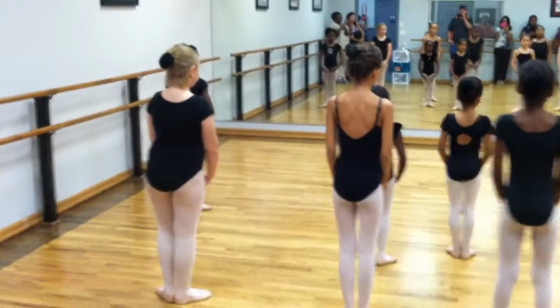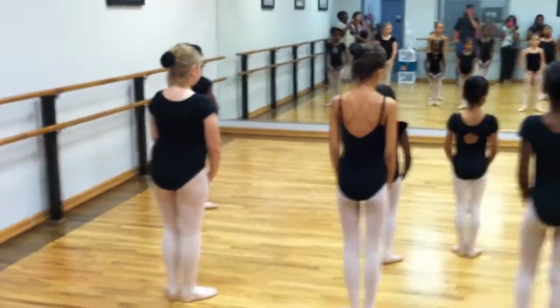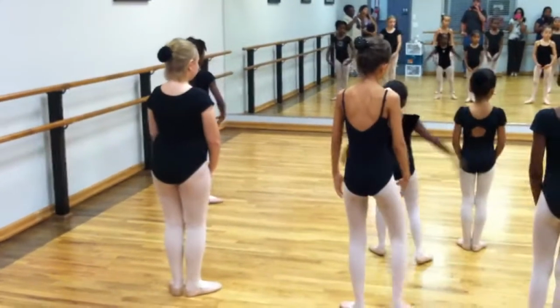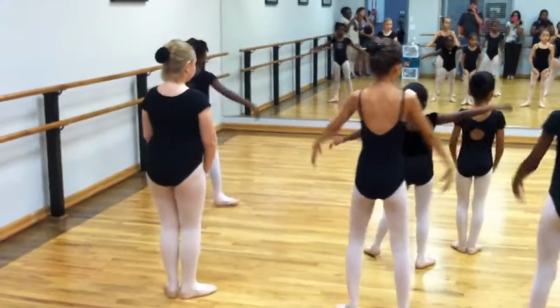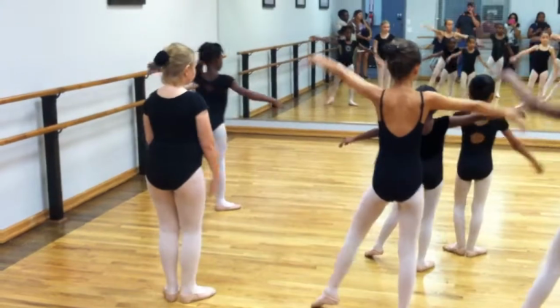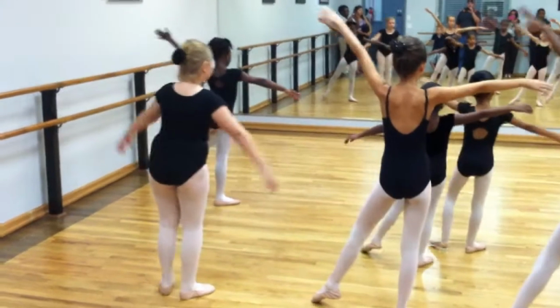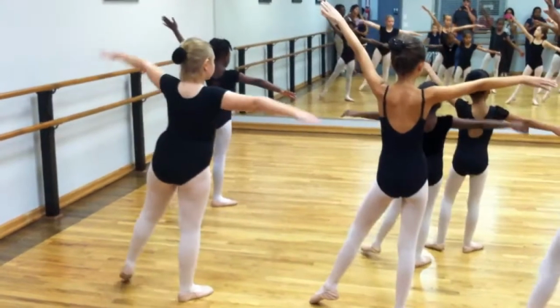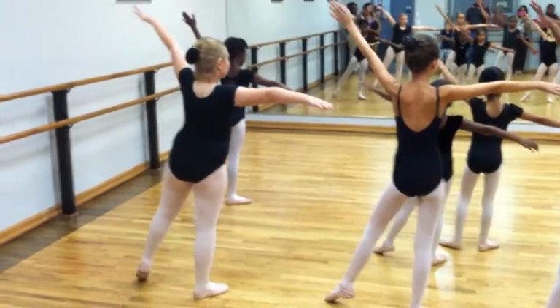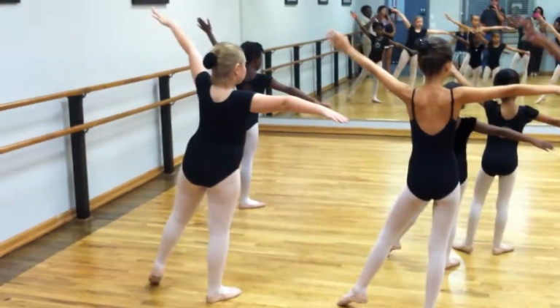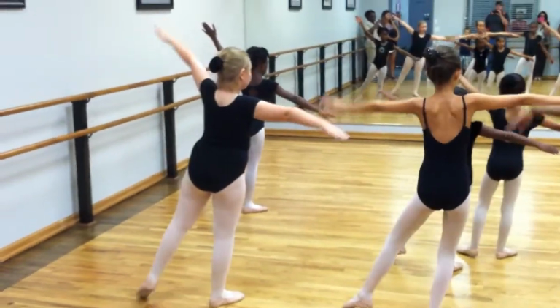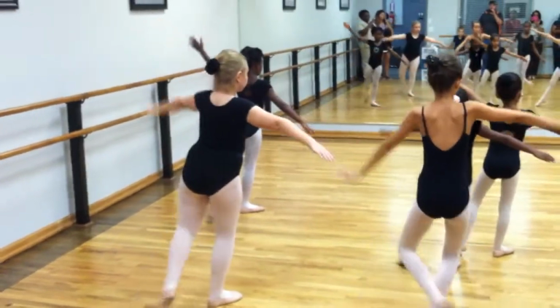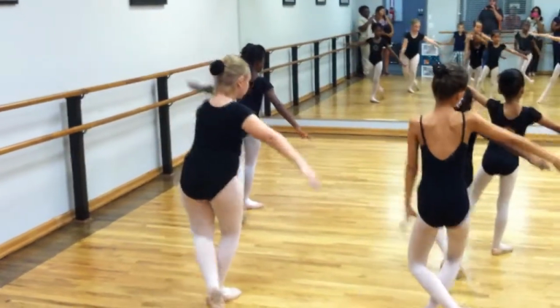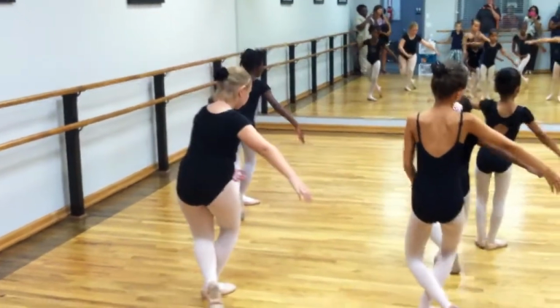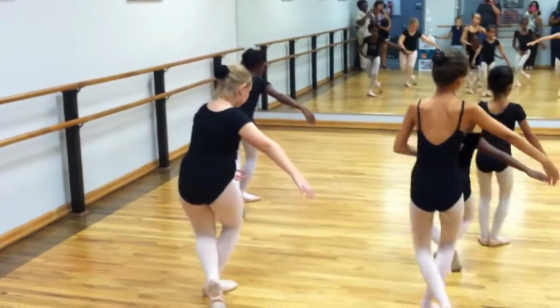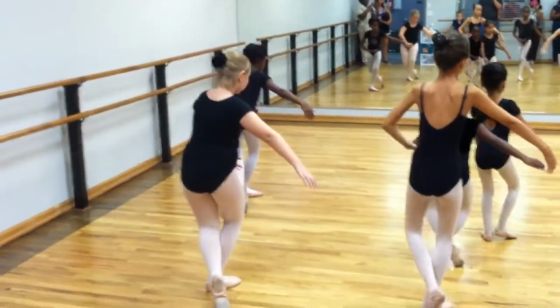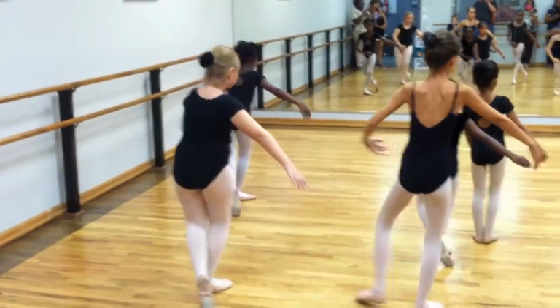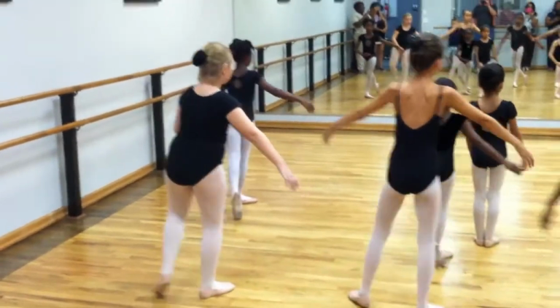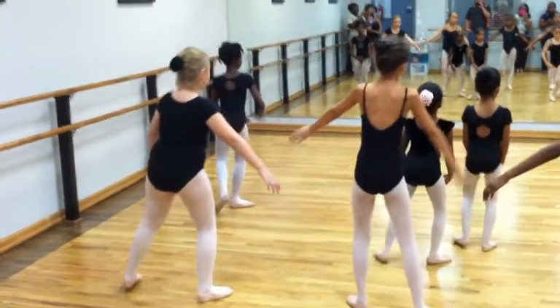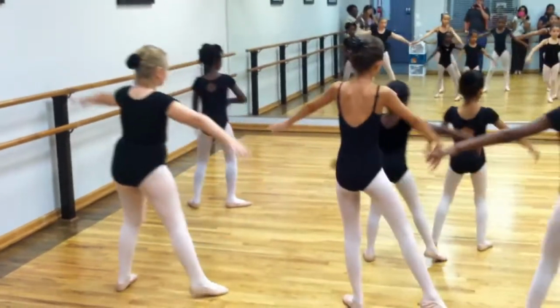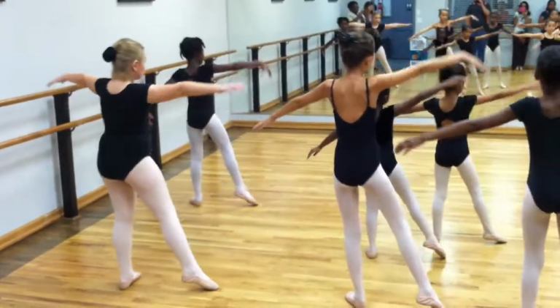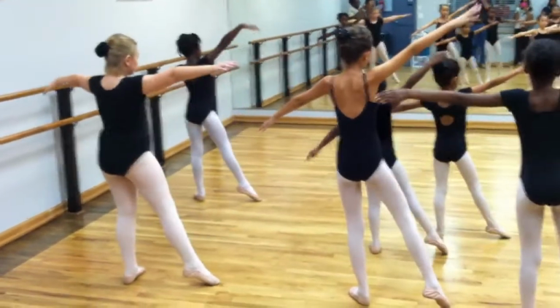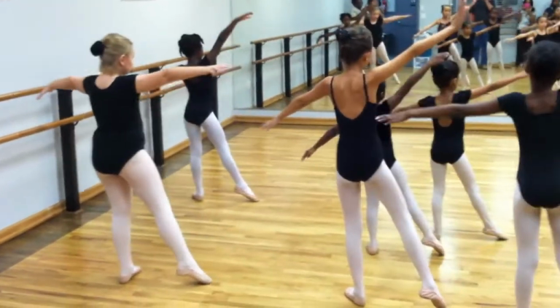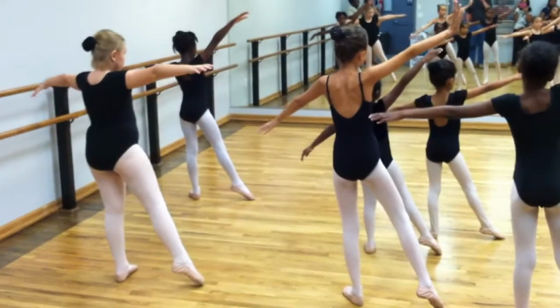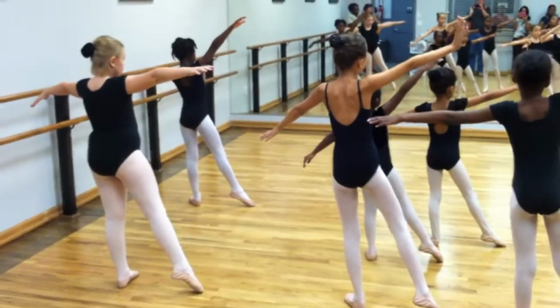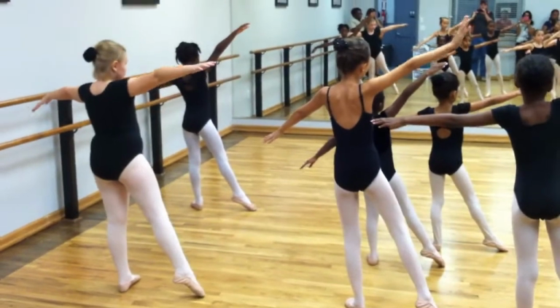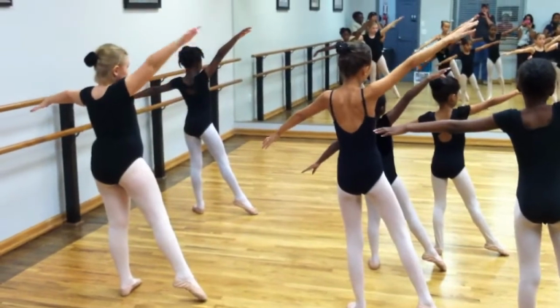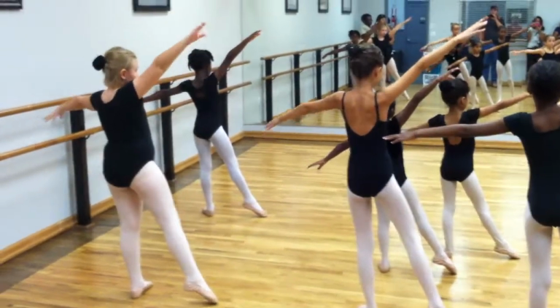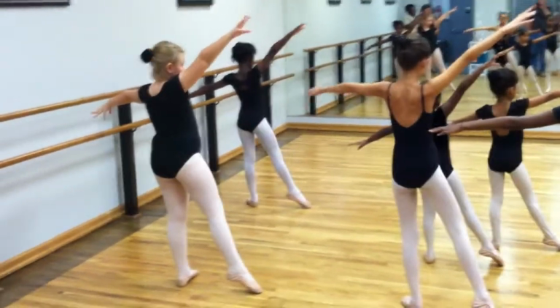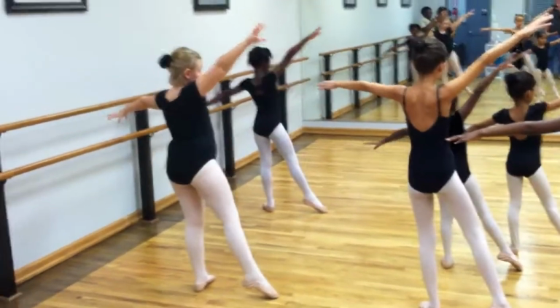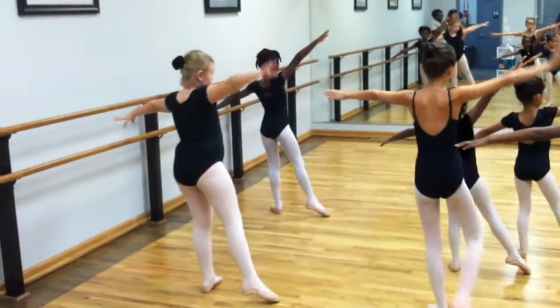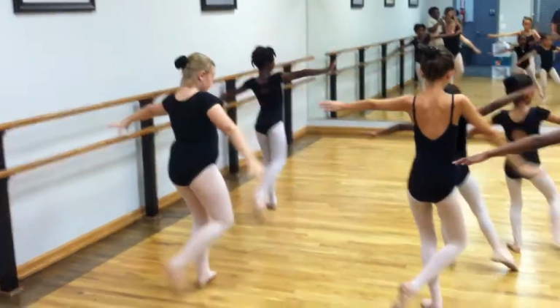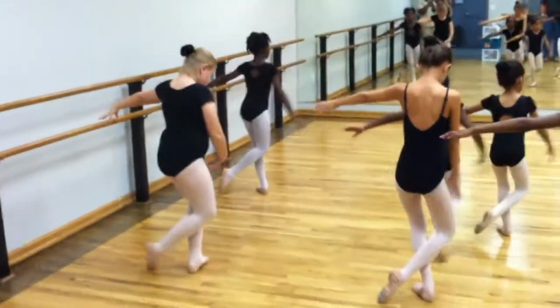Step, point your toe. And down. Step, put it behind you. And down.